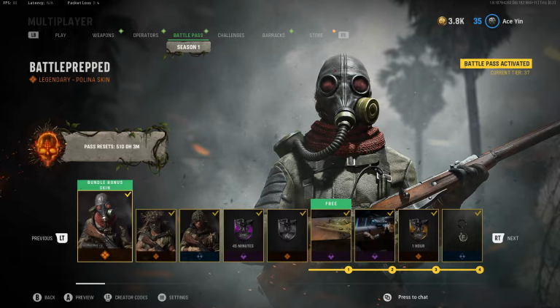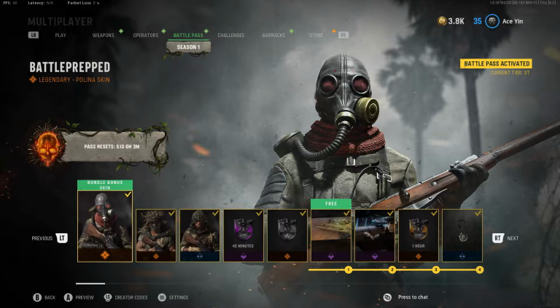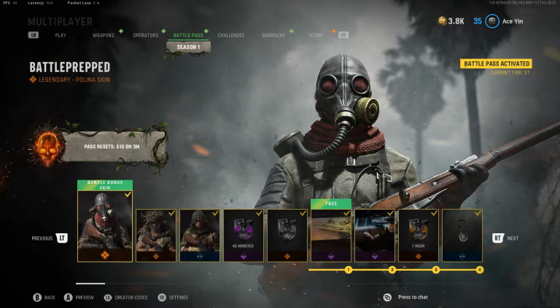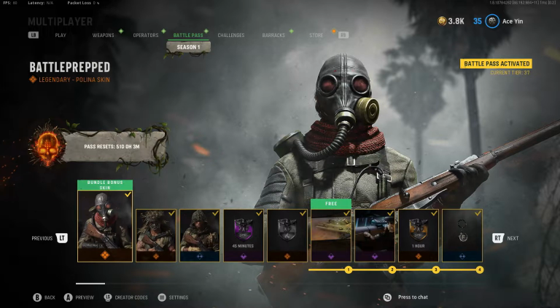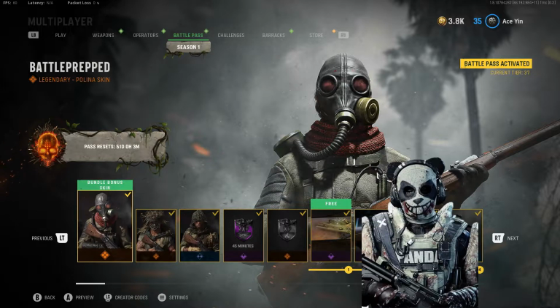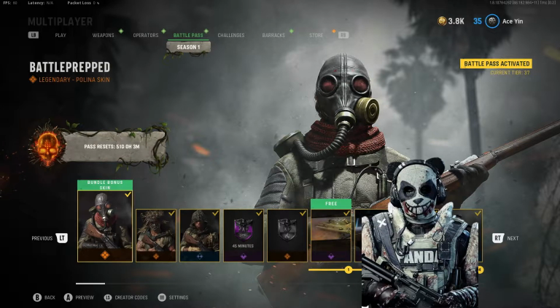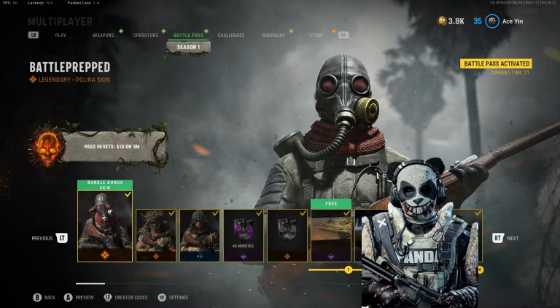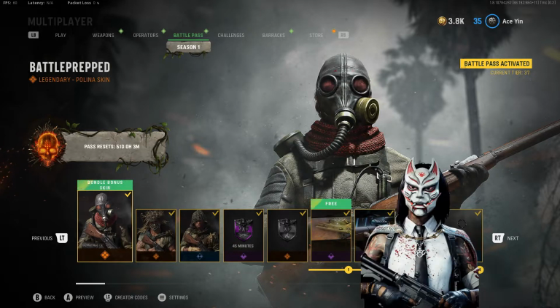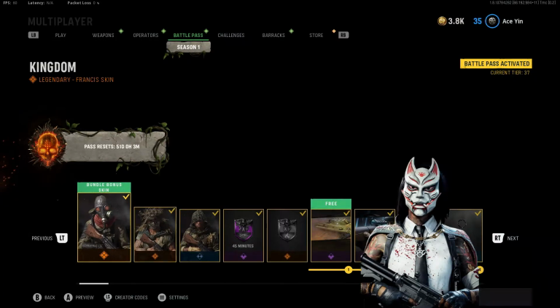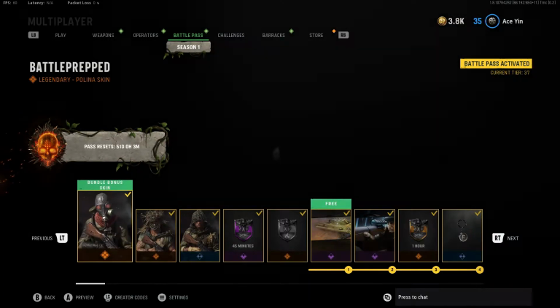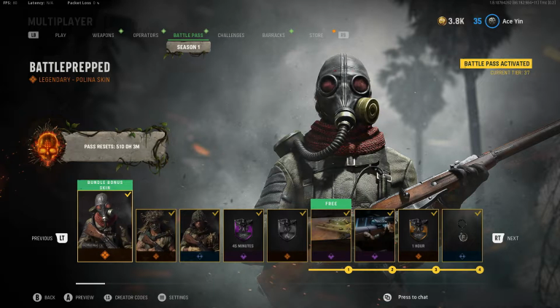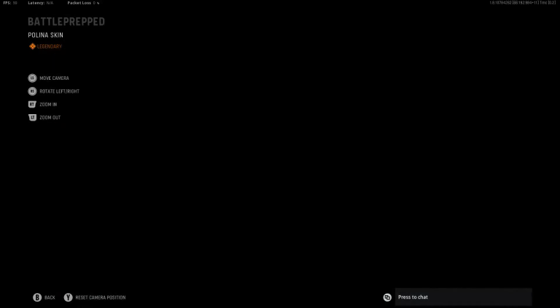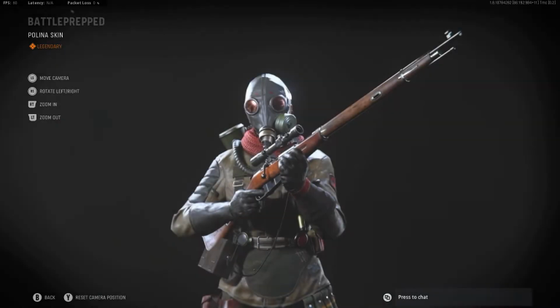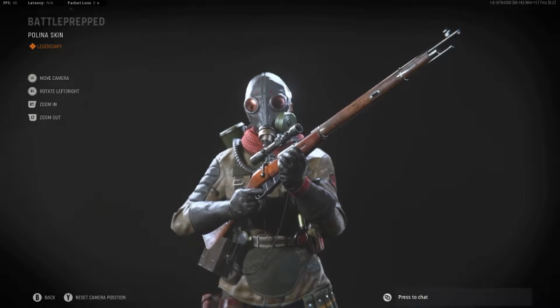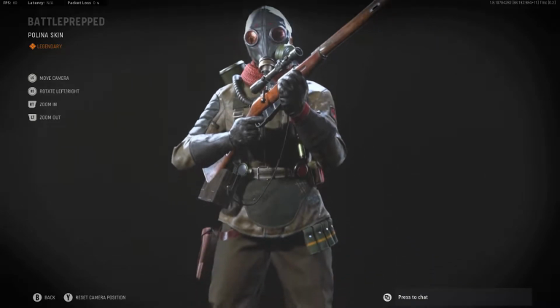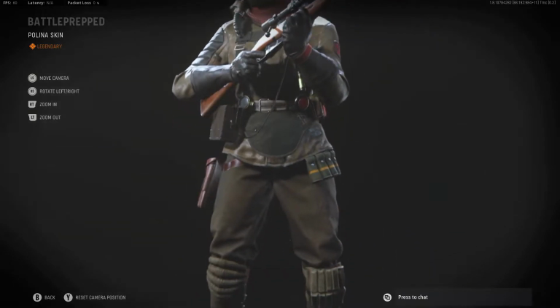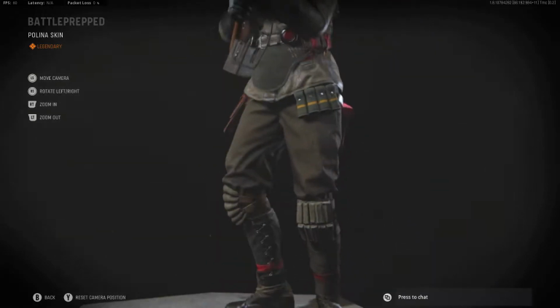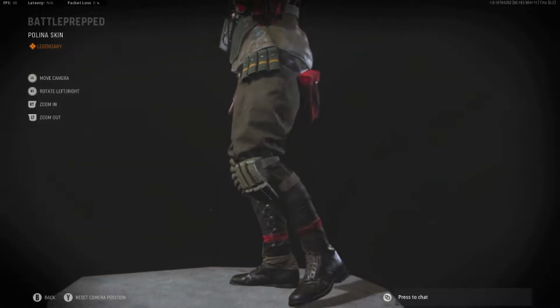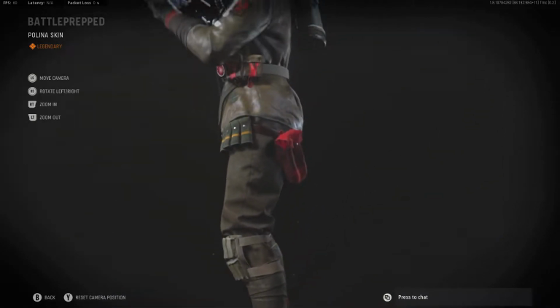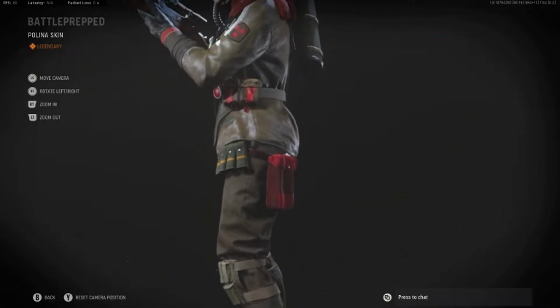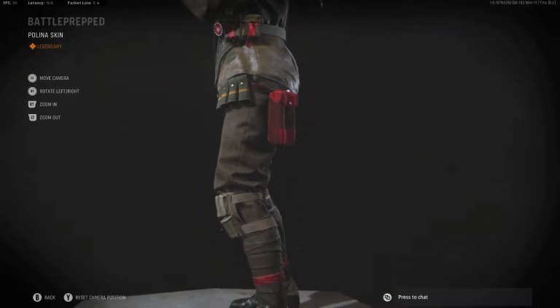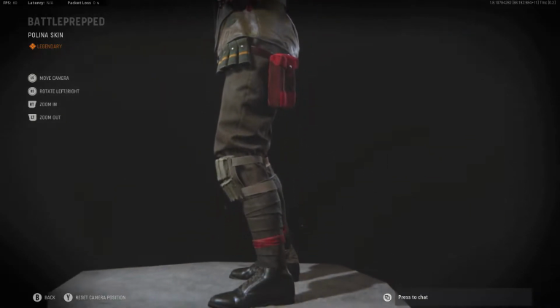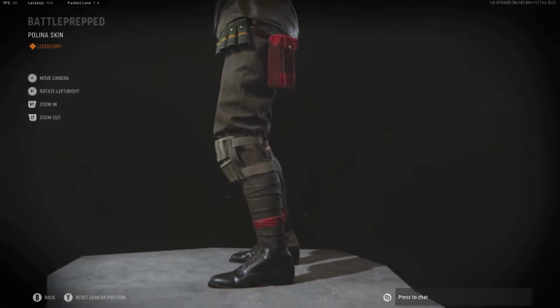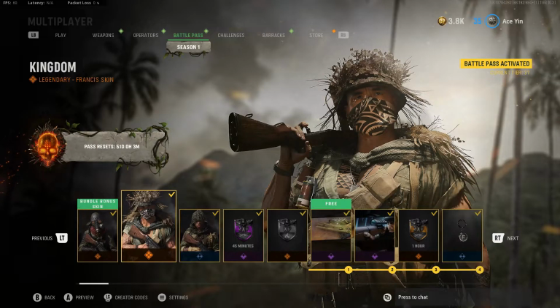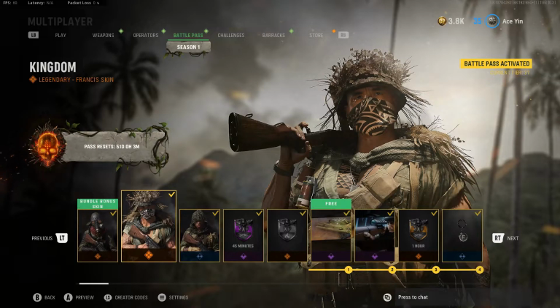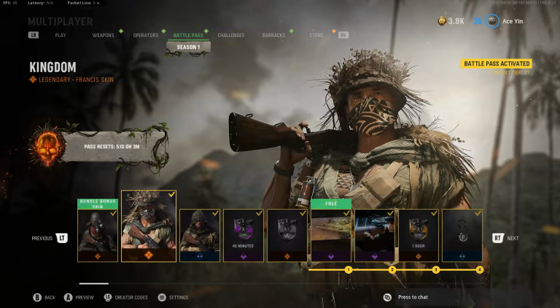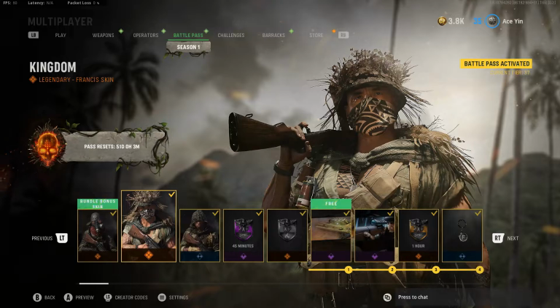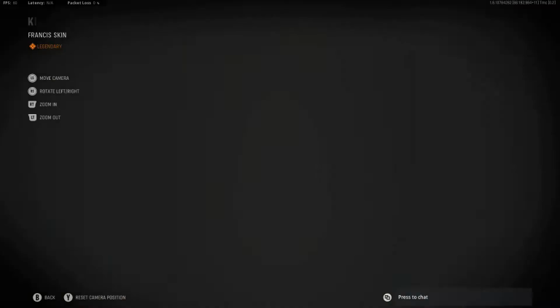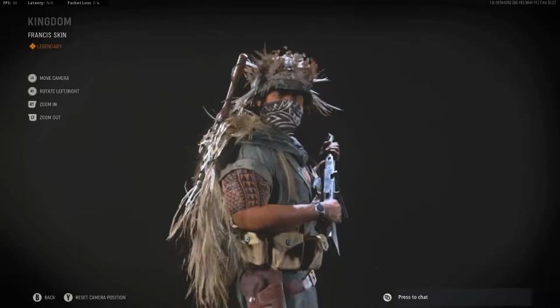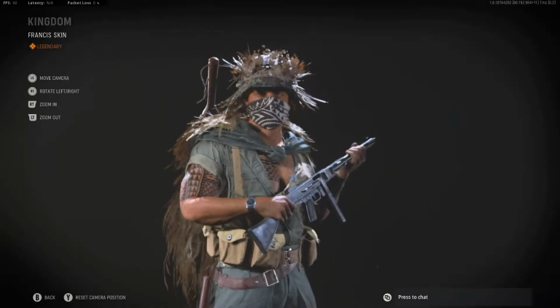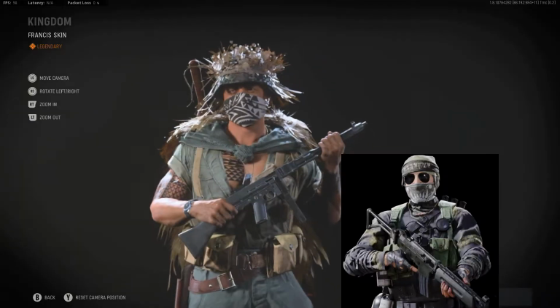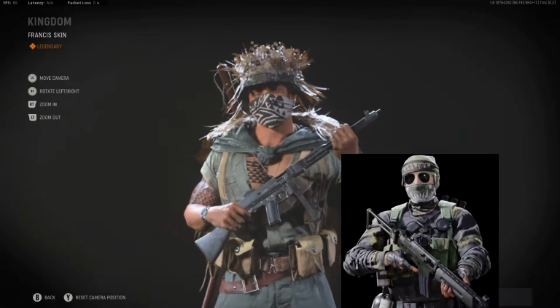You can only get the skin if you want to give Activision 10 extra dollars from your minimum wage. Better than the Cold War skins with that panda and that little cape girl. So let's actually look at it. She's standing on a rock. We got the new character, Francis.